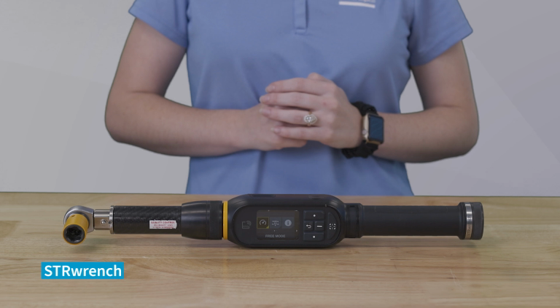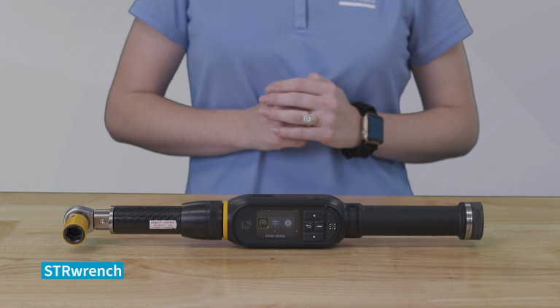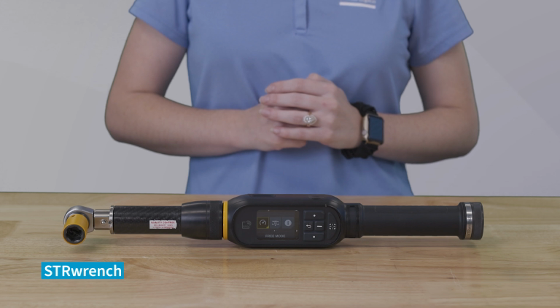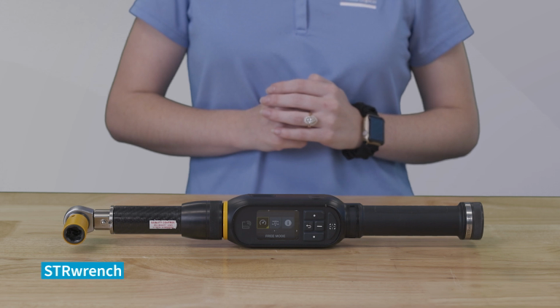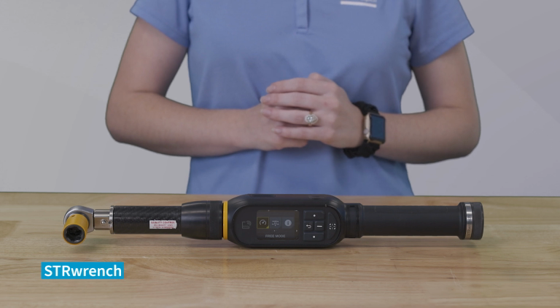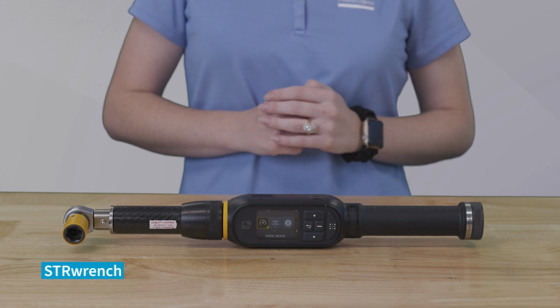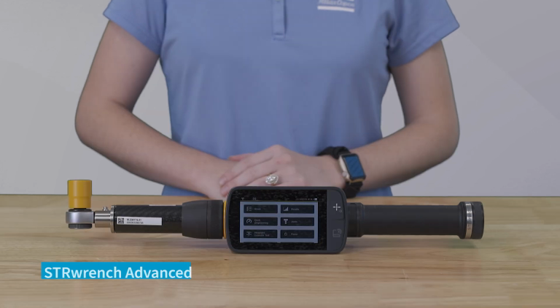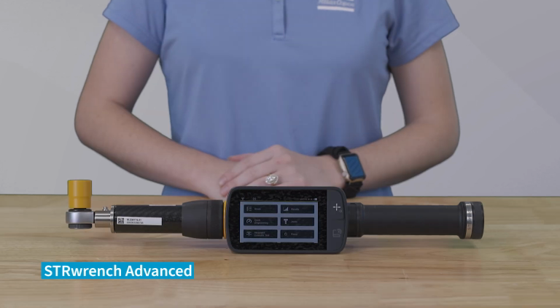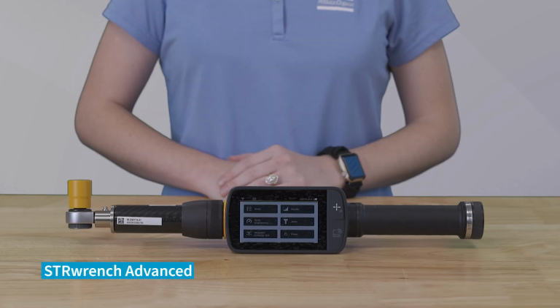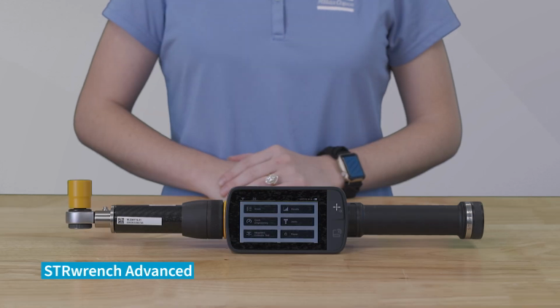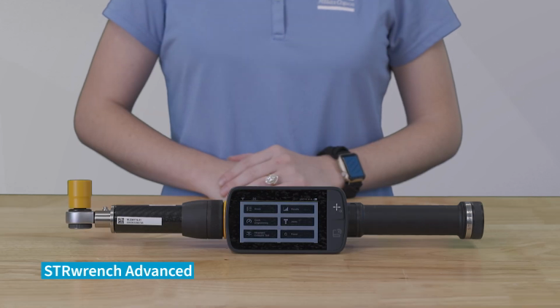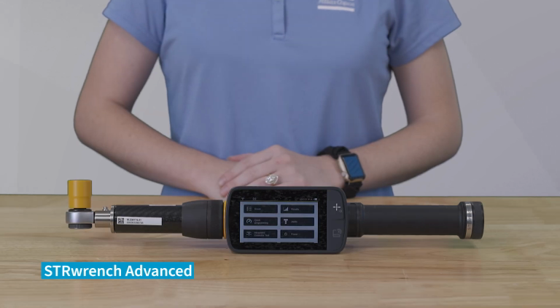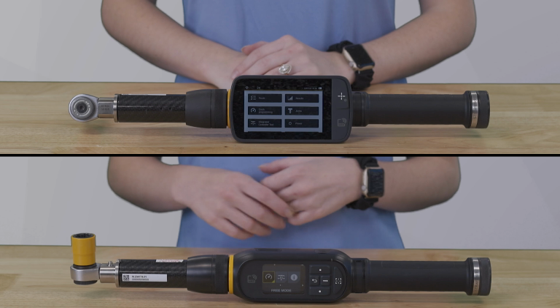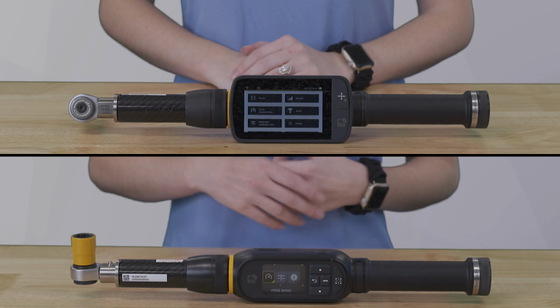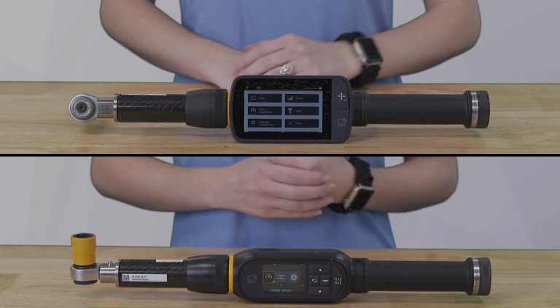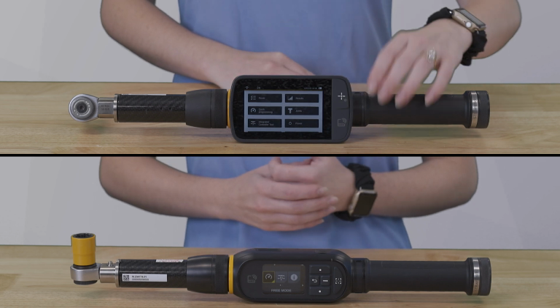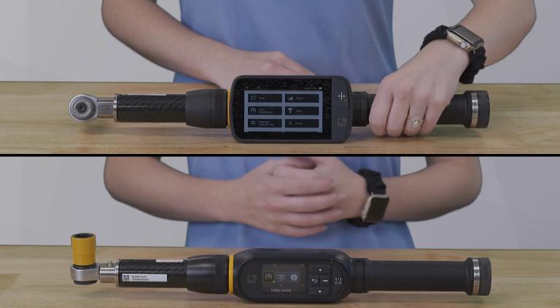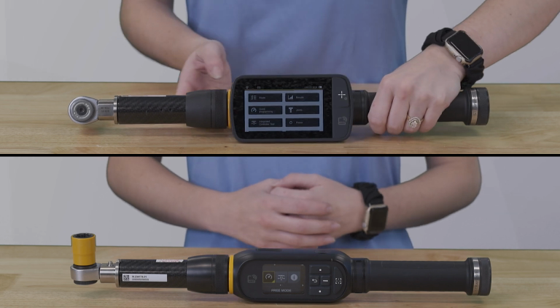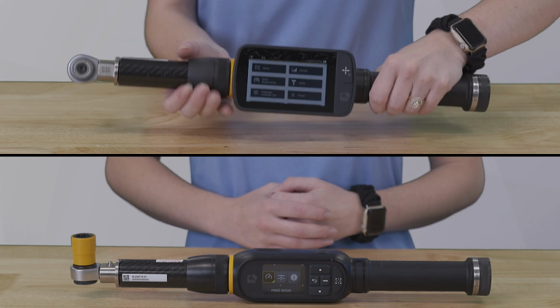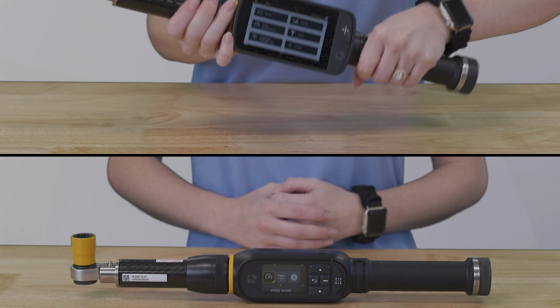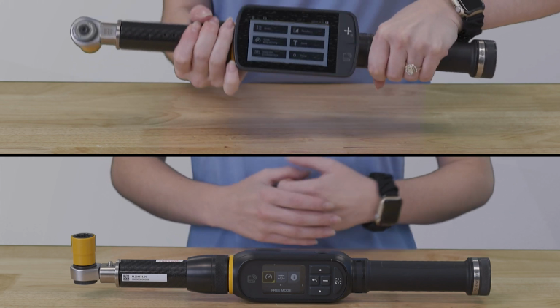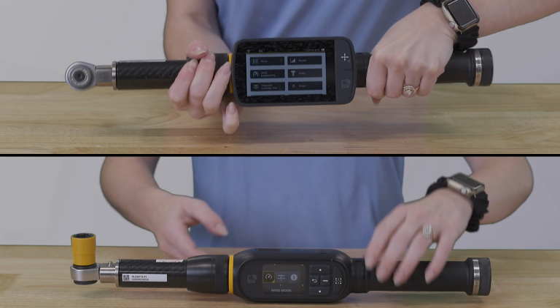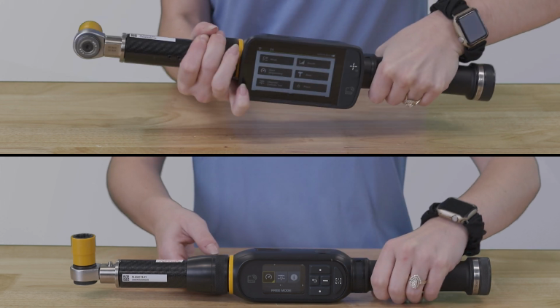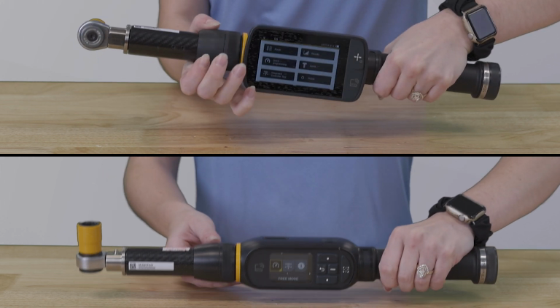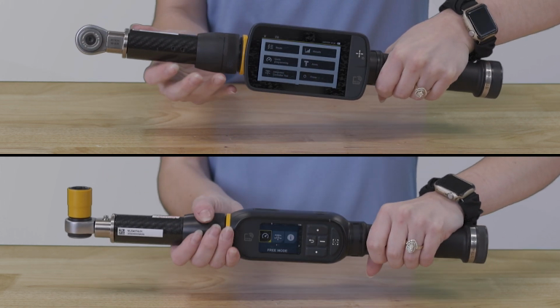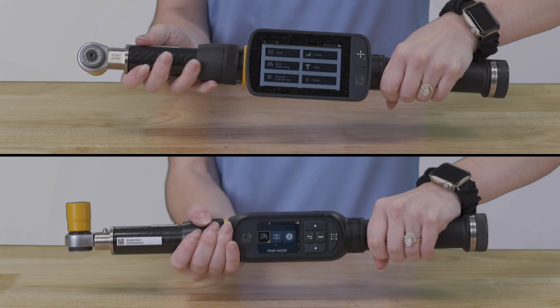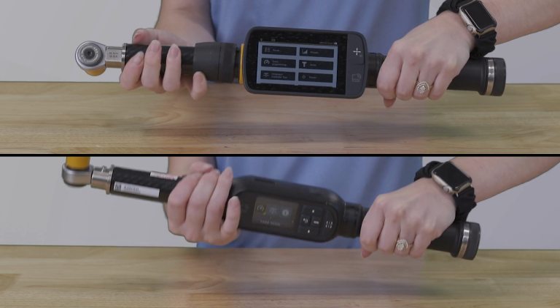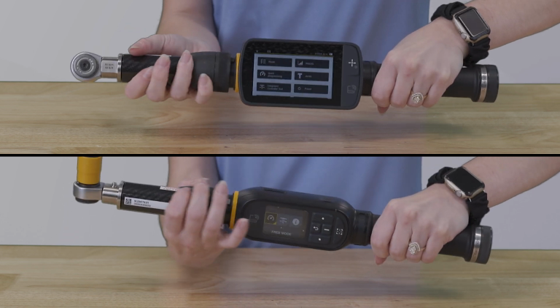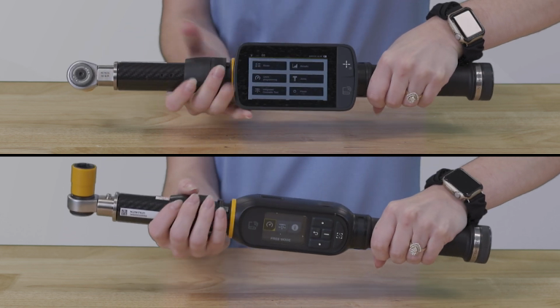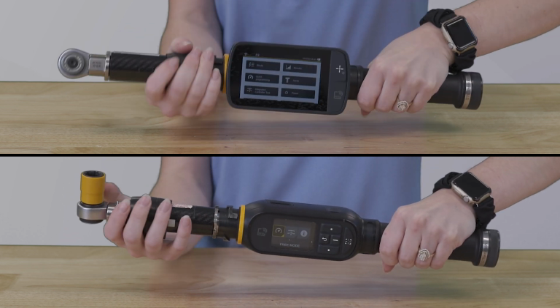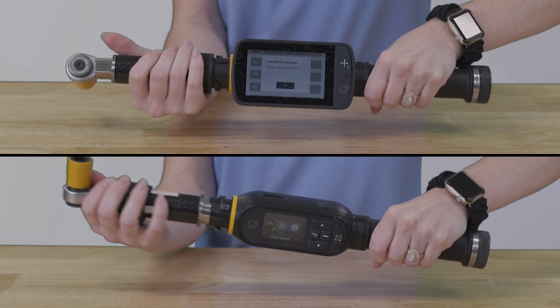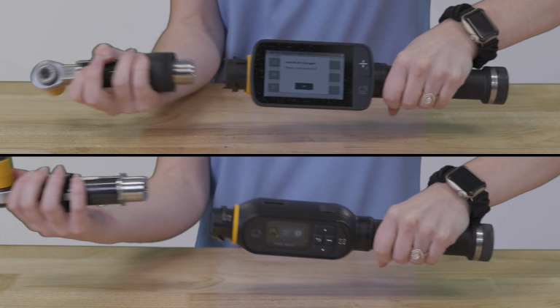Exchanging one smart head for another or to change the position of the smart head is a simple process. First, rotate the ferrule counterclockwise to unlock the smart head from the wrench controller. Then, pull up the ferrule and remove the smart head from the wrench controller.